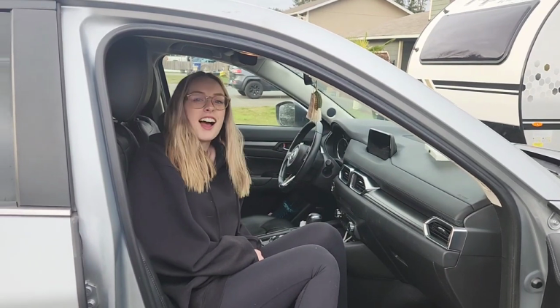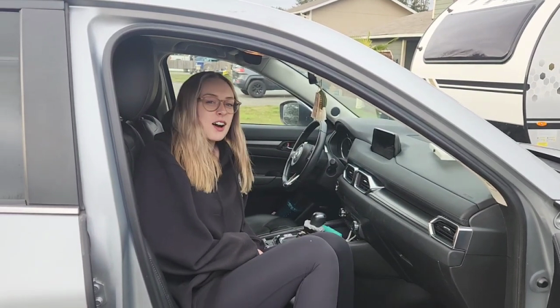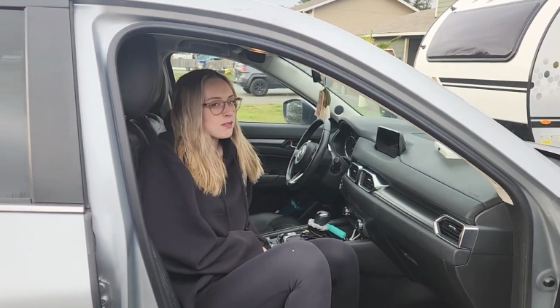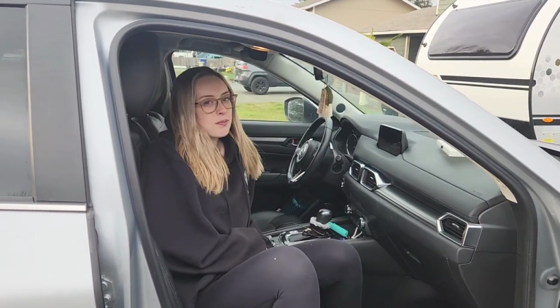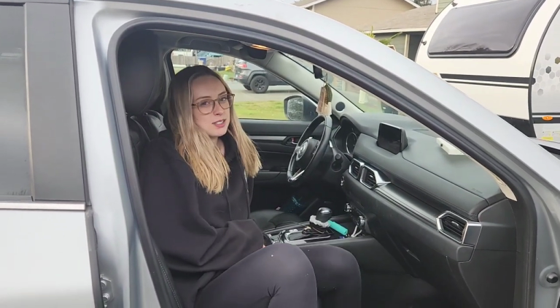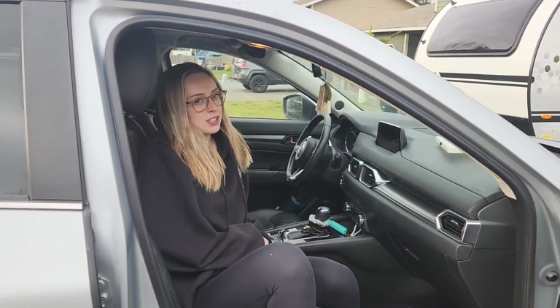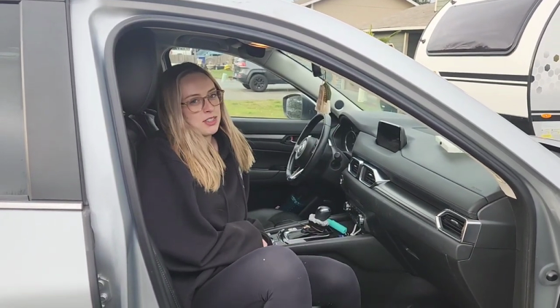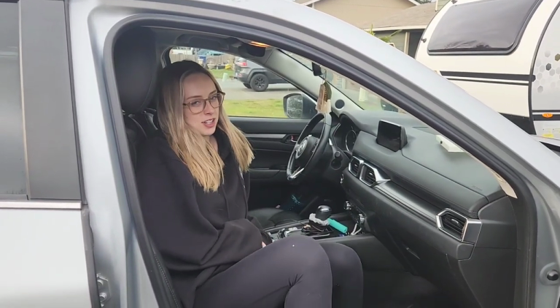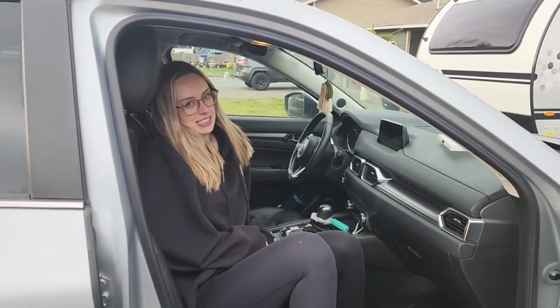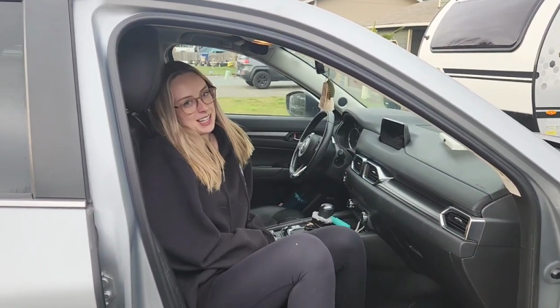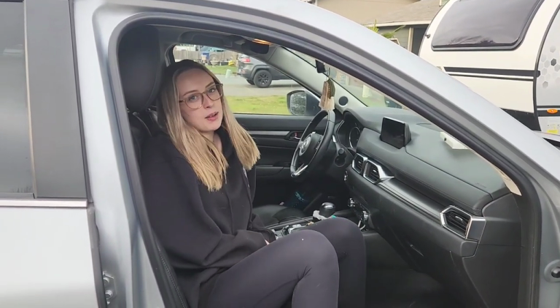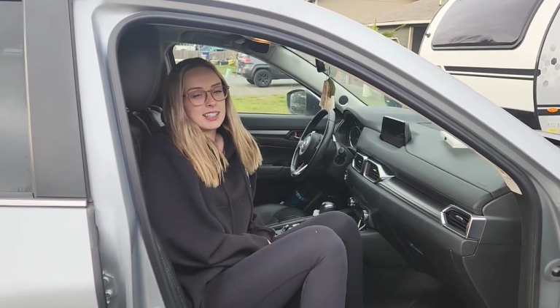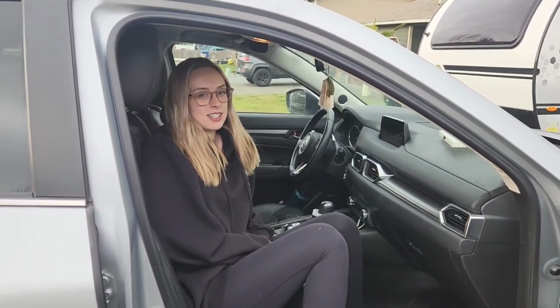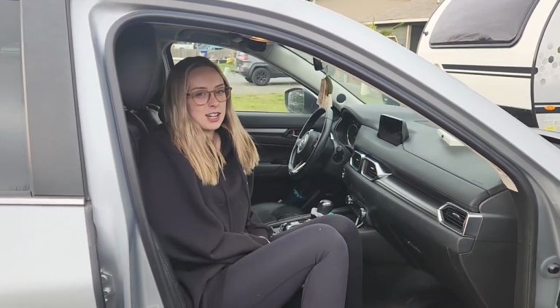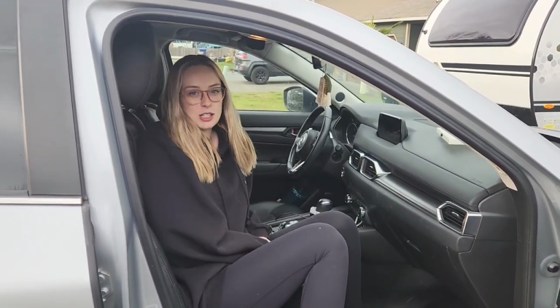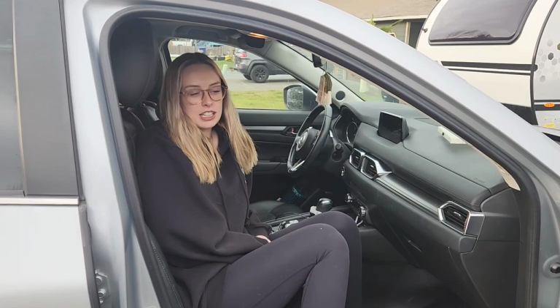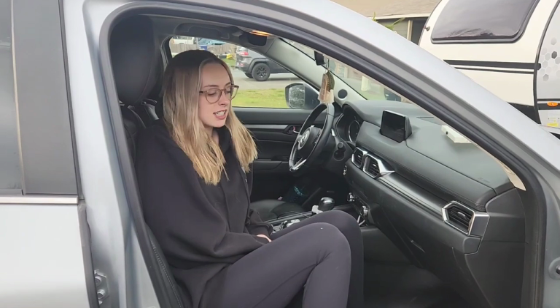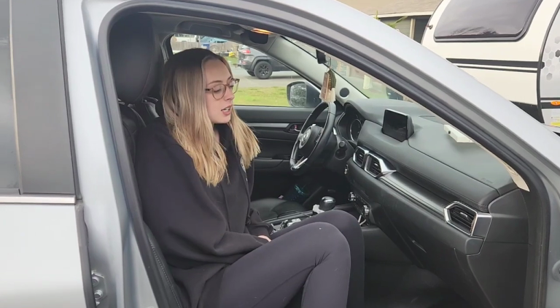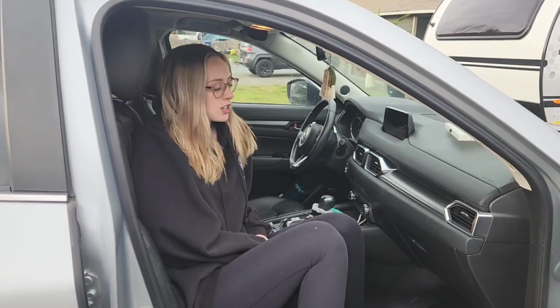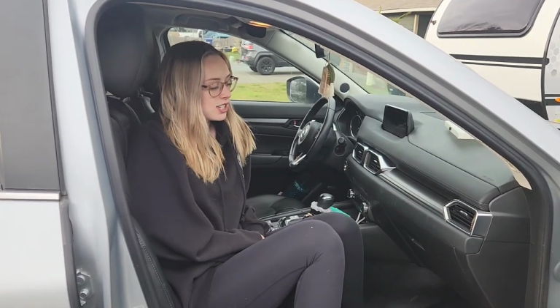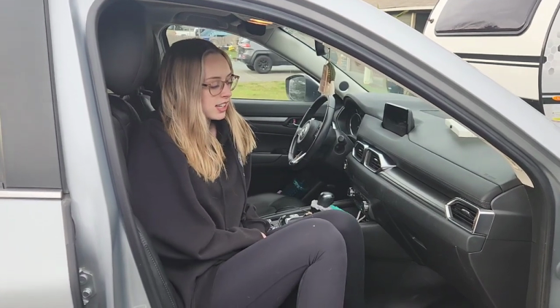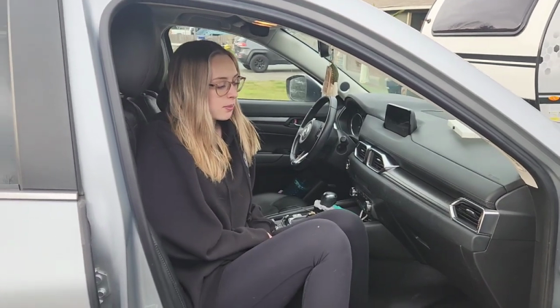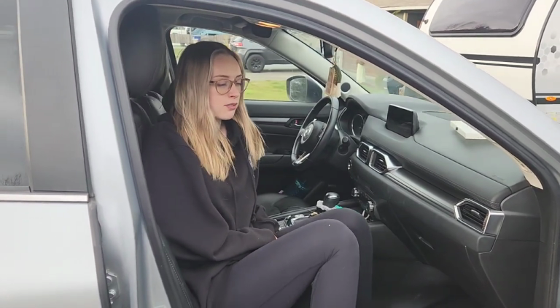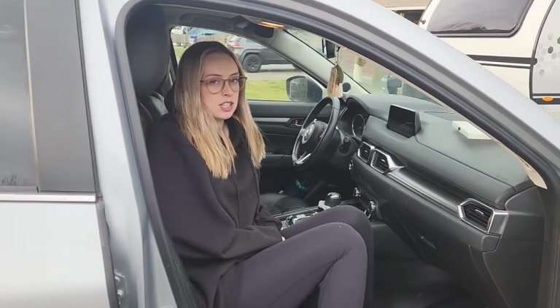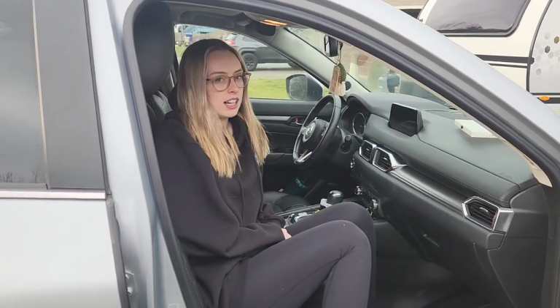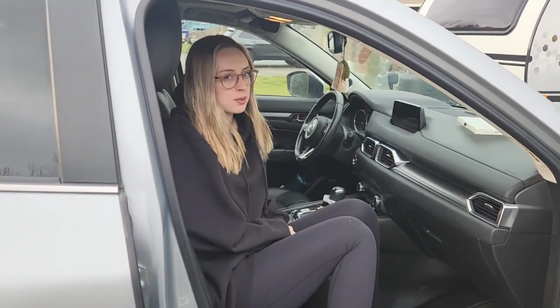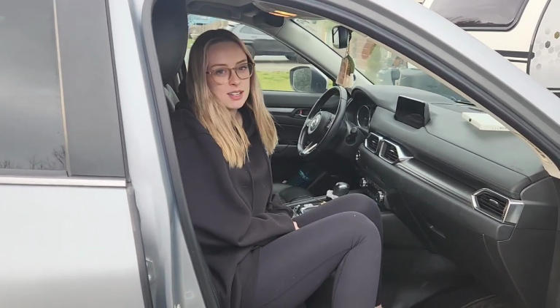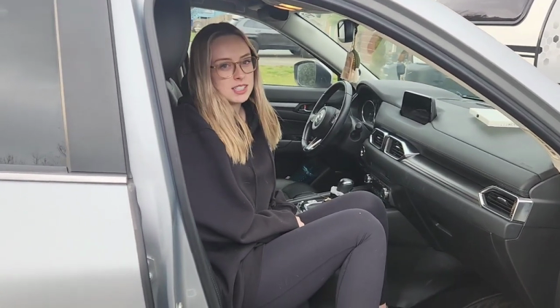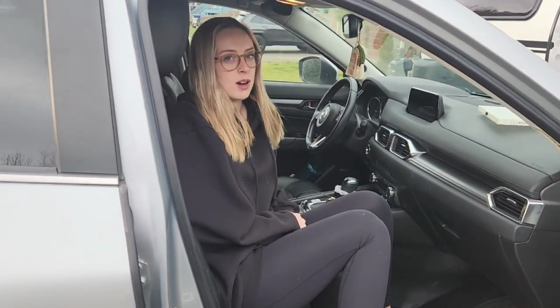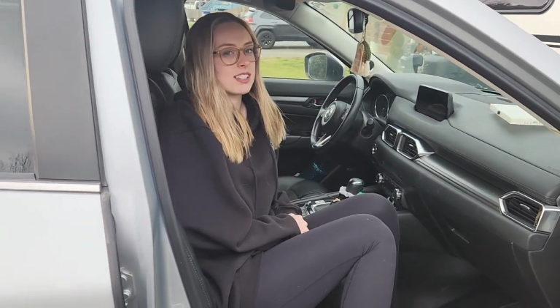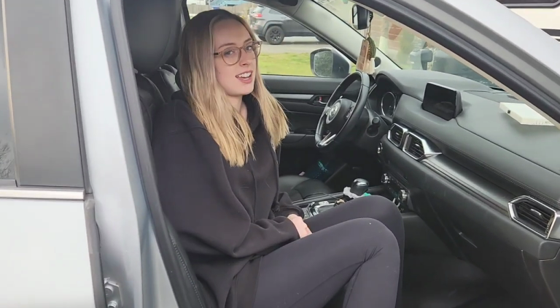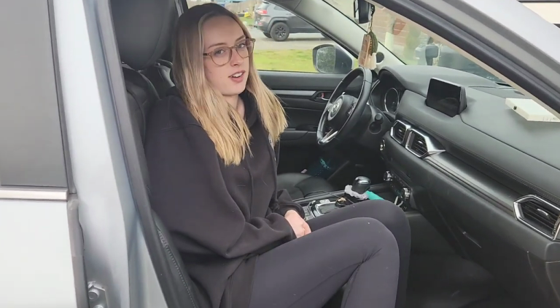Hello and welcome back to Wandering with the Johnsons. I'm Emily, Chris and Taryn's daughter, and today we are changing the cabin air filter in a 2017 Mazda CX-5.